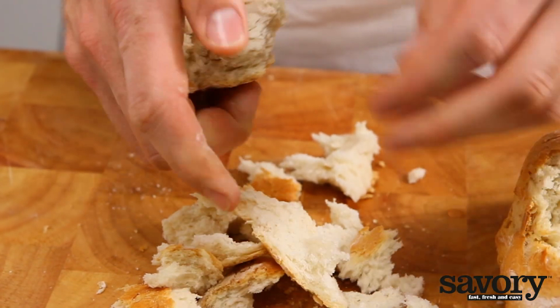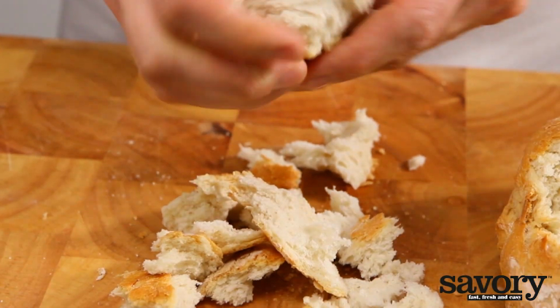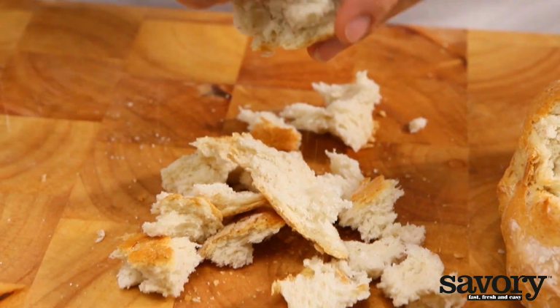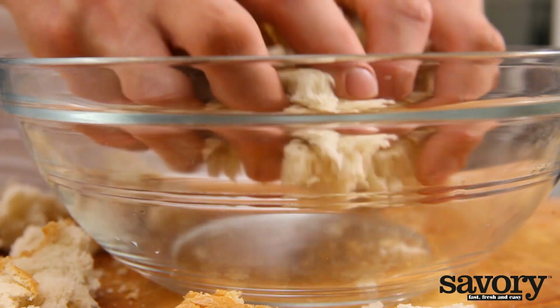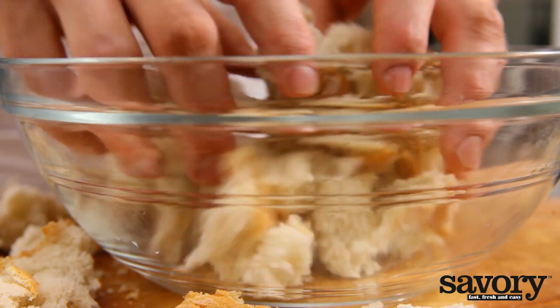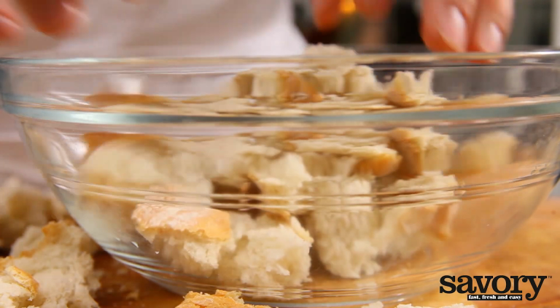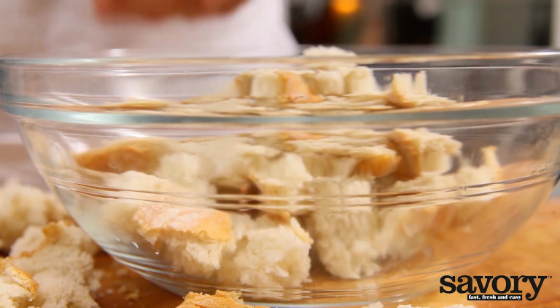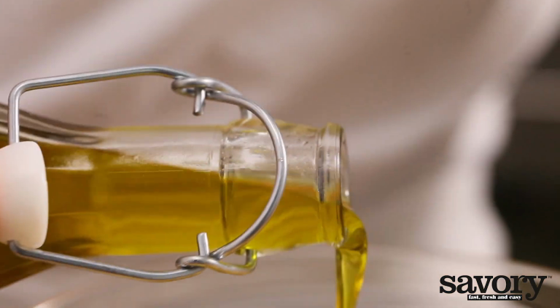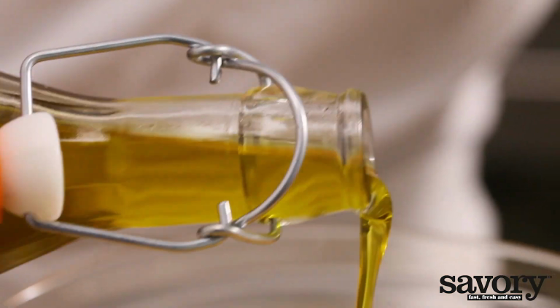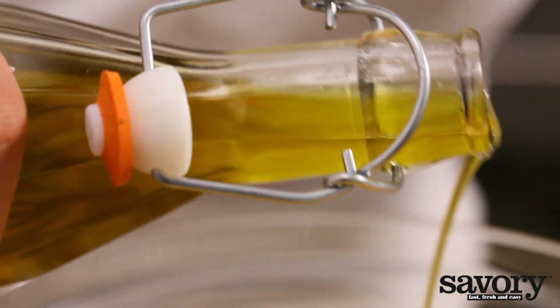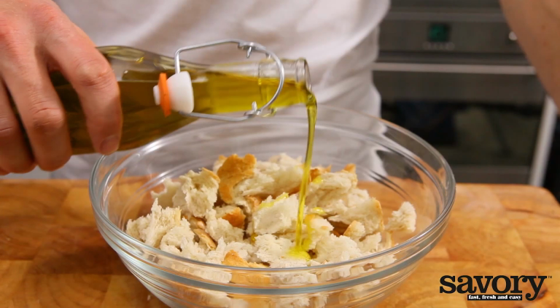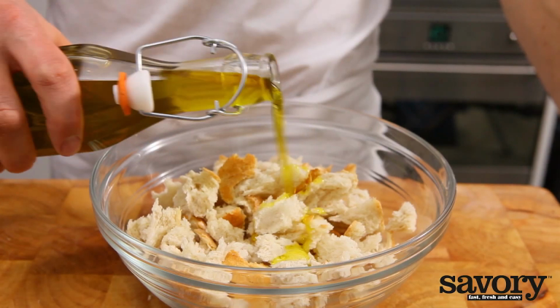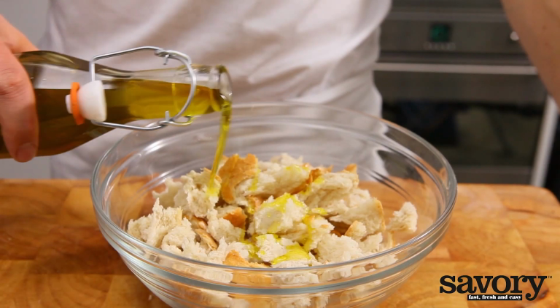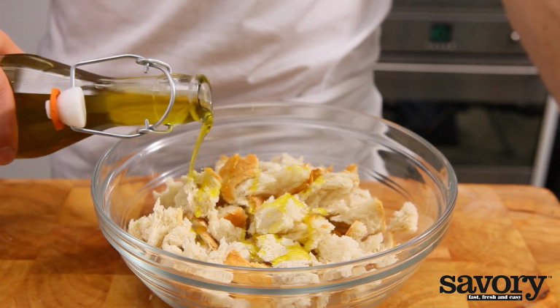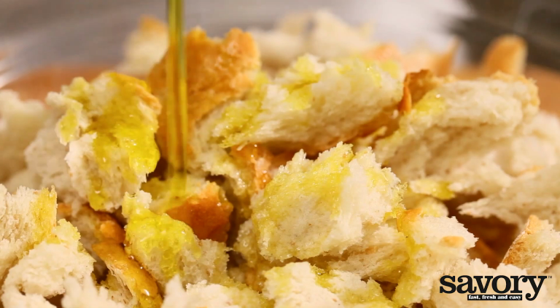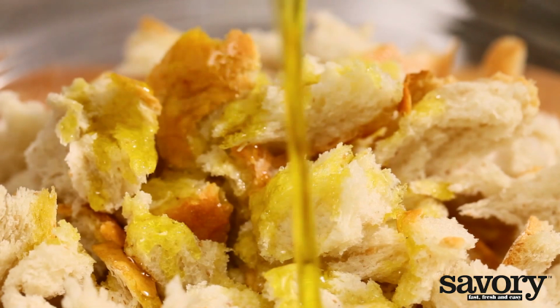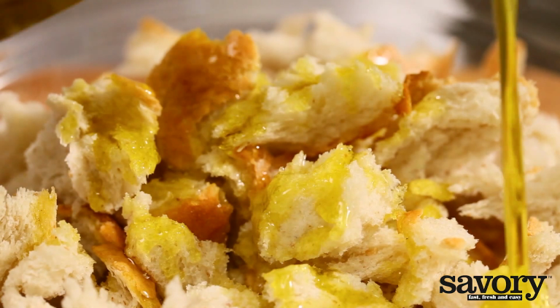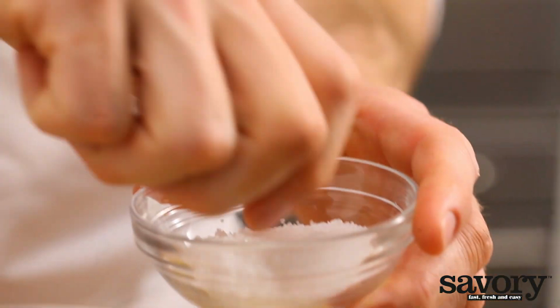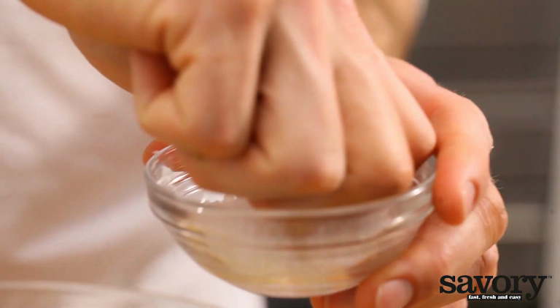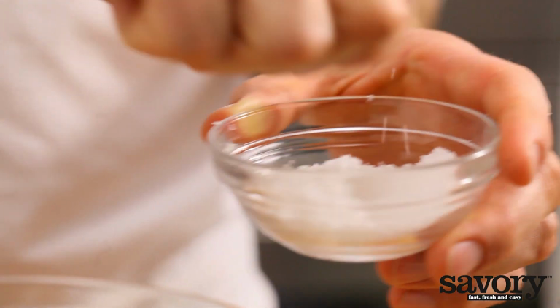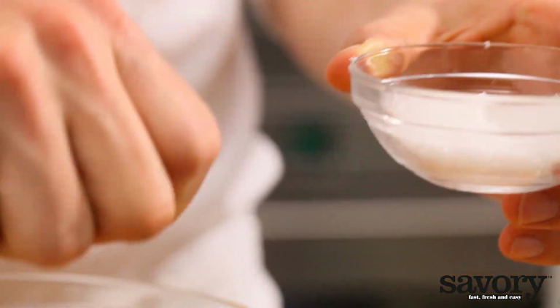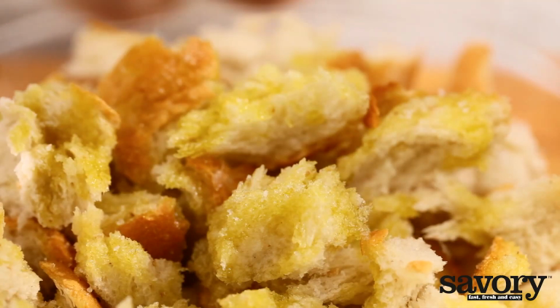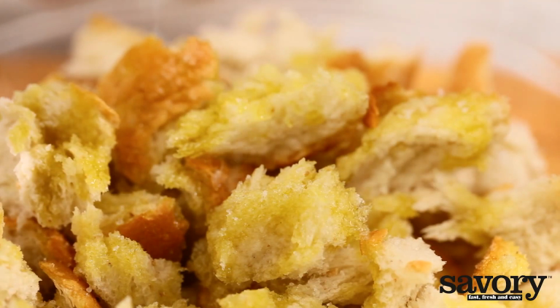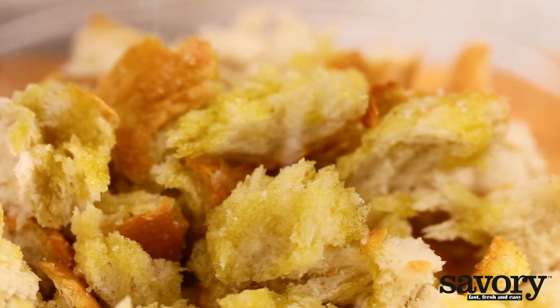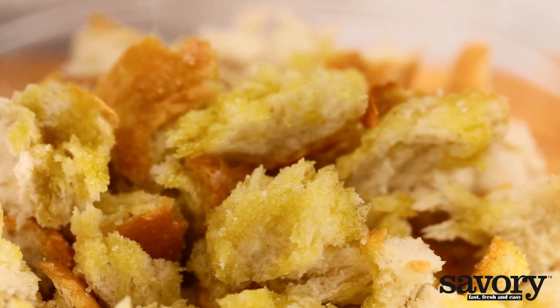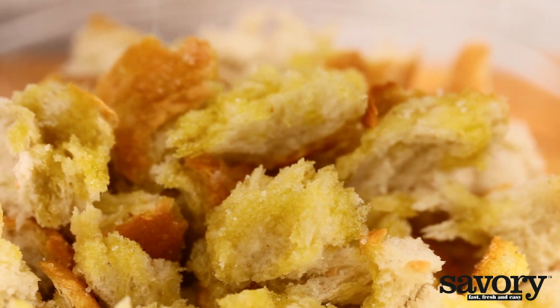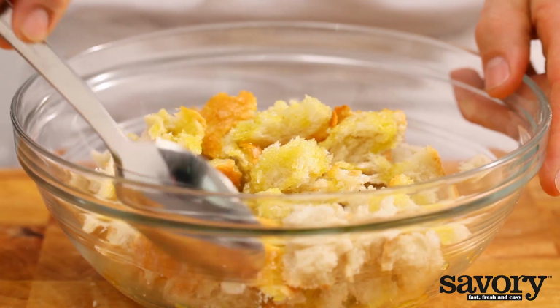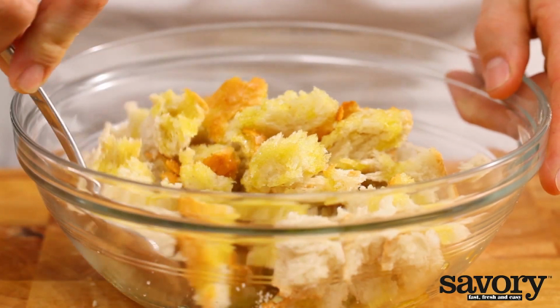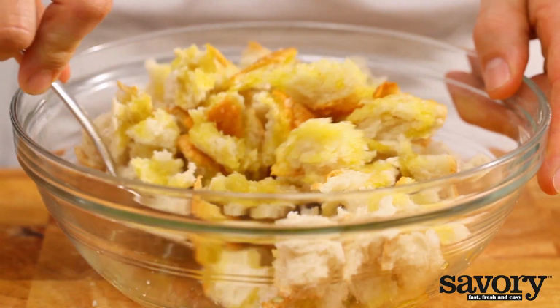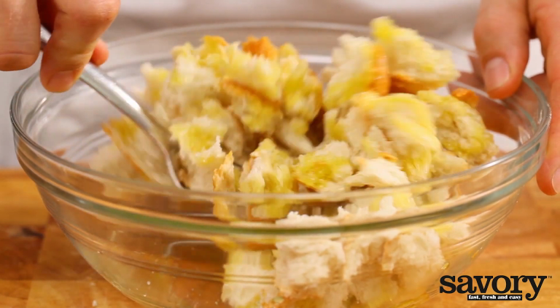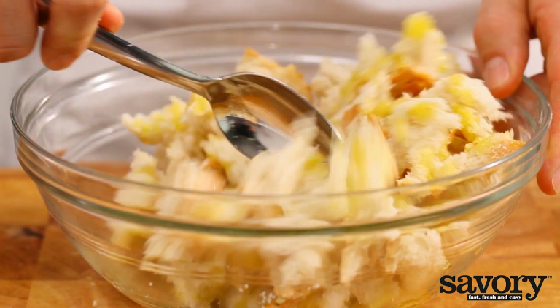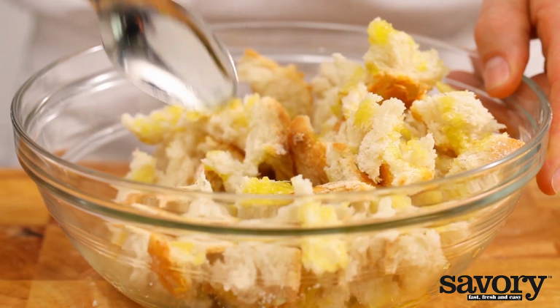Put the bread cubes in a bowl and sprinkle with olive oil, herbed or plain, and some salt. Toss them to distribute evenly.